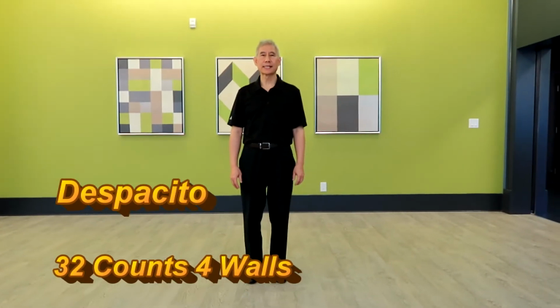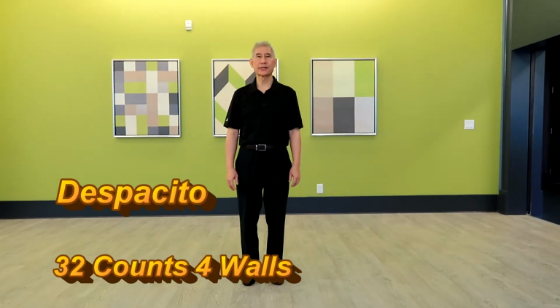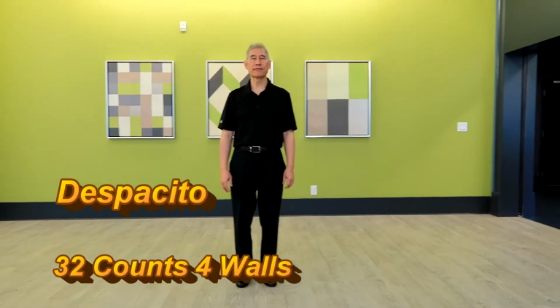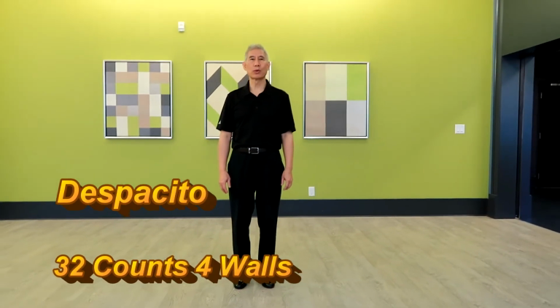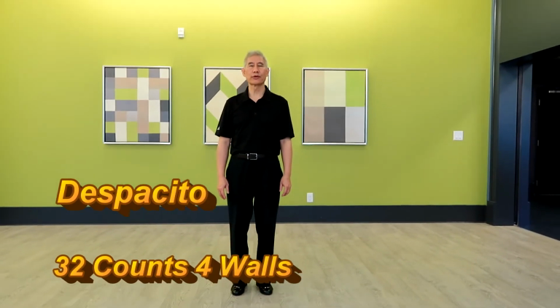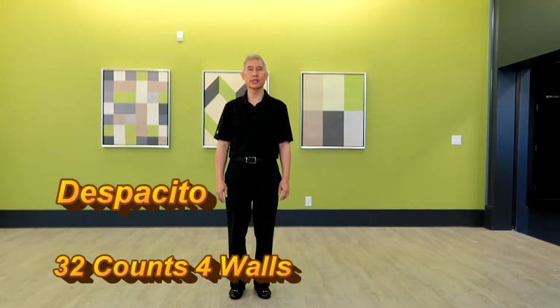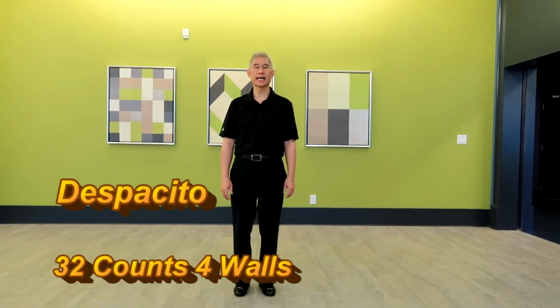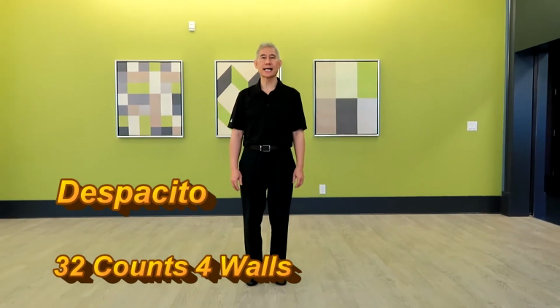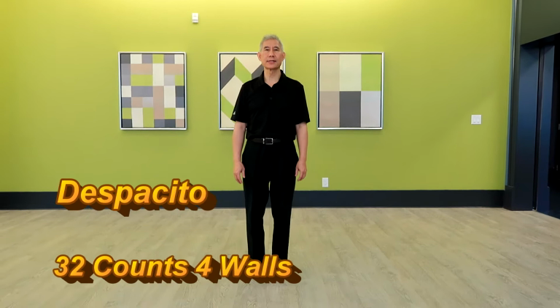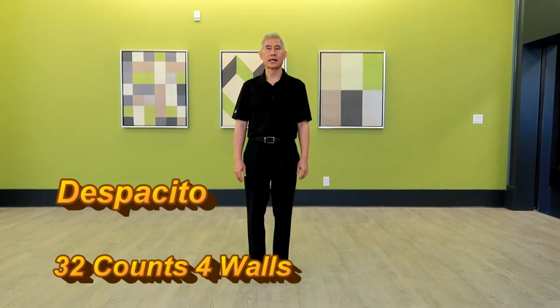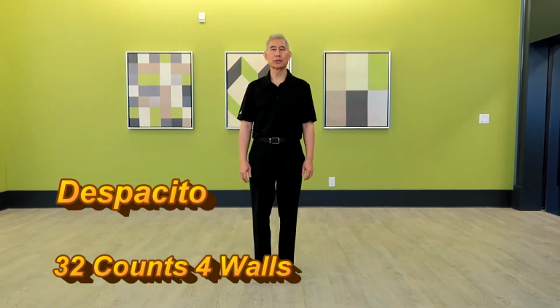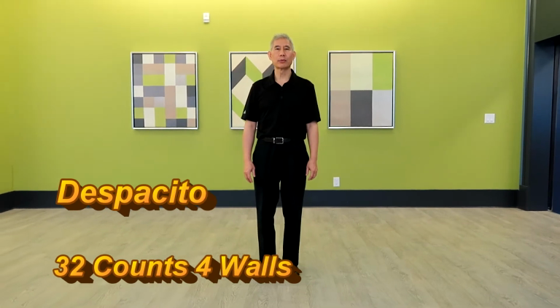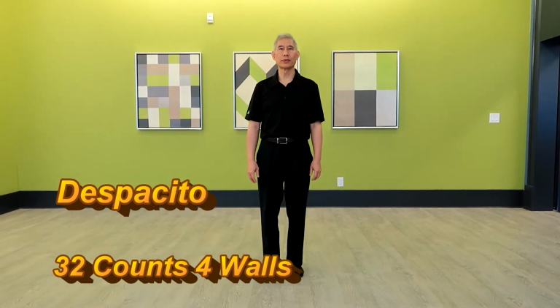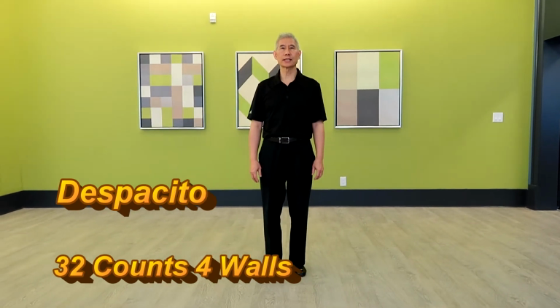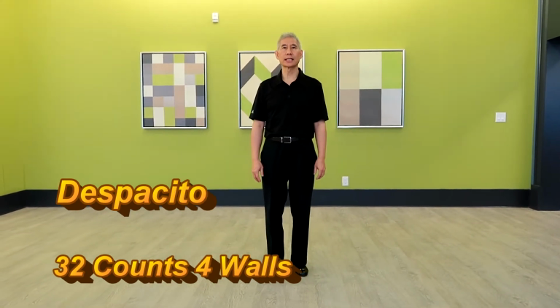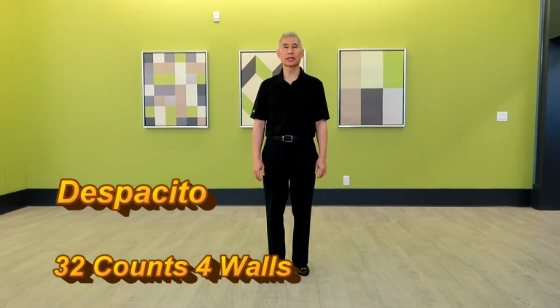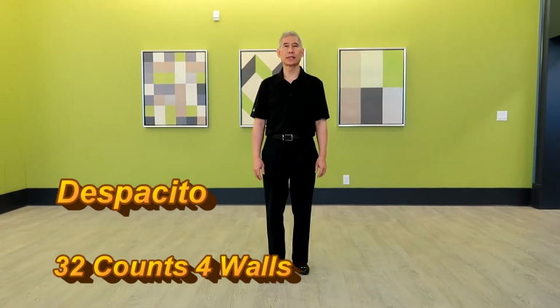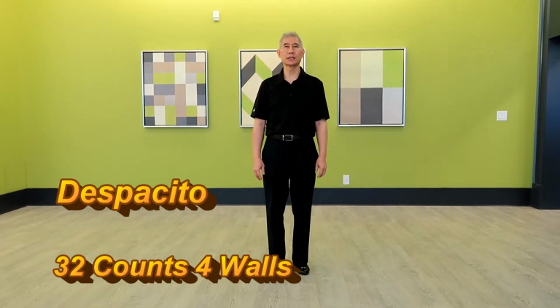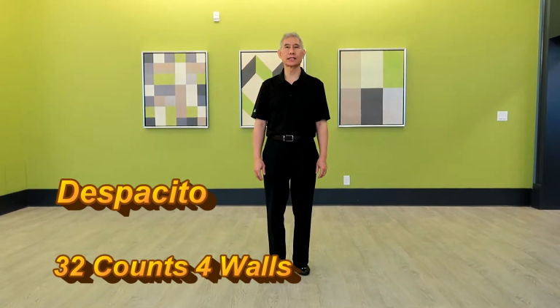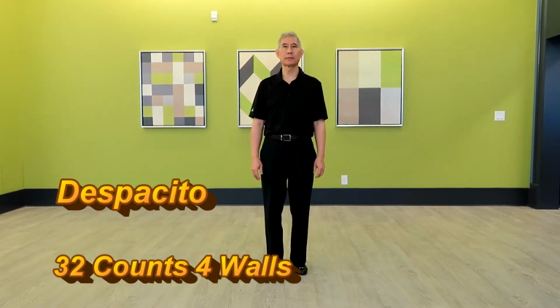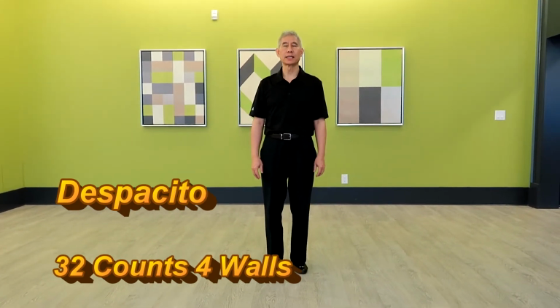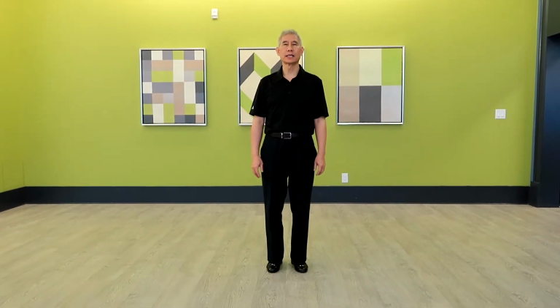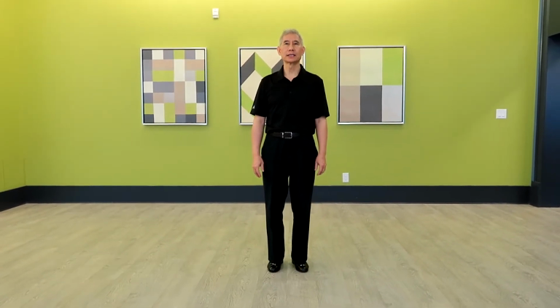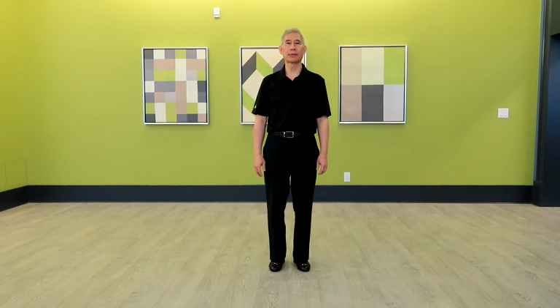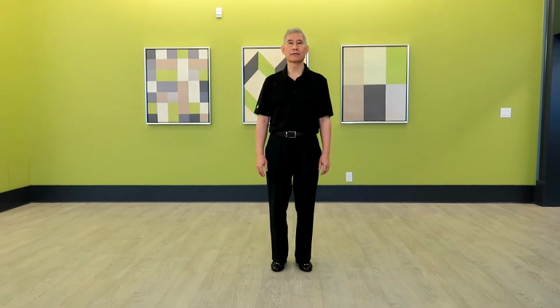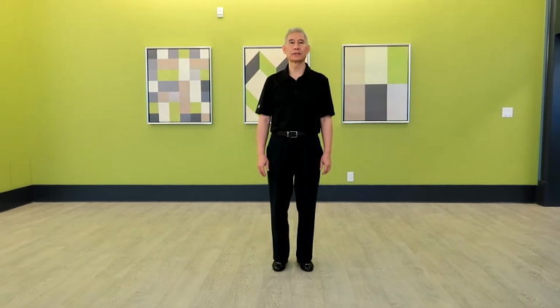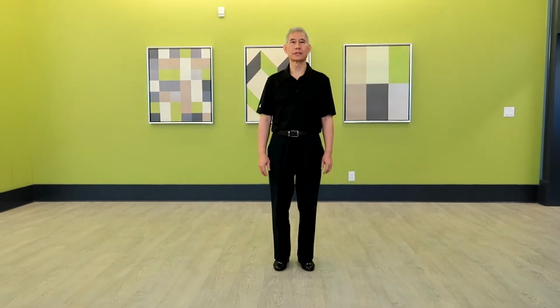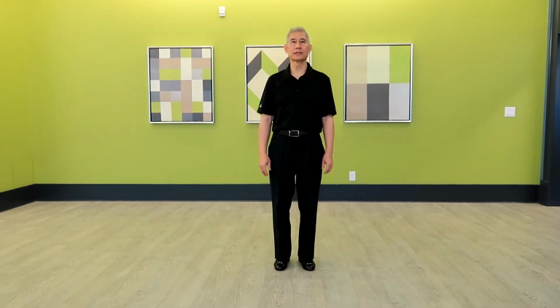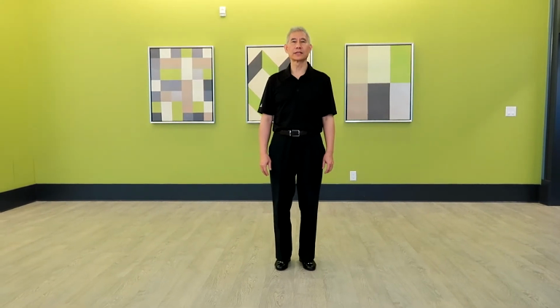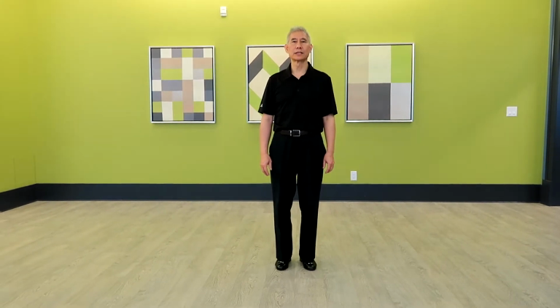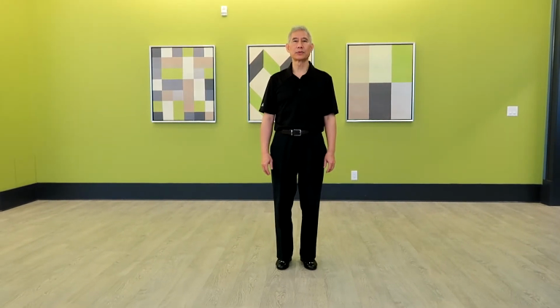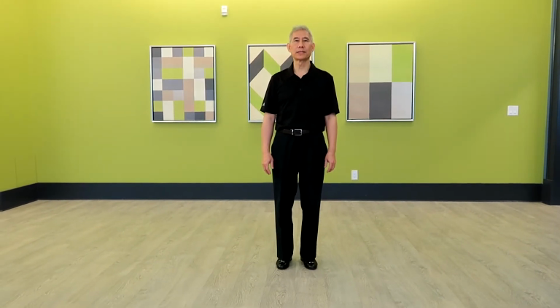Despacito is a 4-wall 32-count line dance. I will do a demo with music, then I will explain the figure name and the timing of each figure.